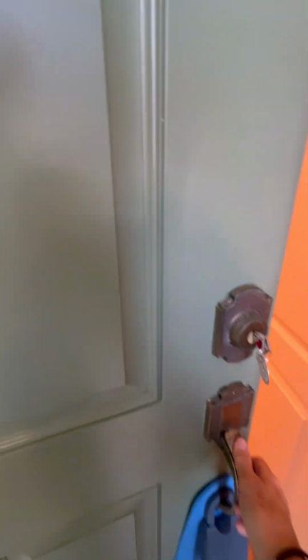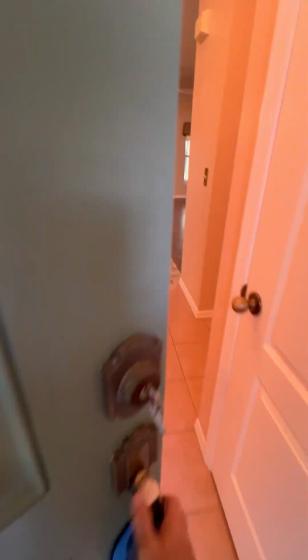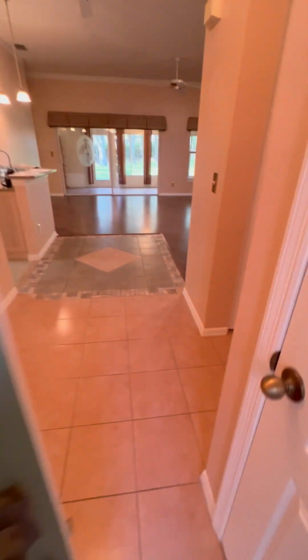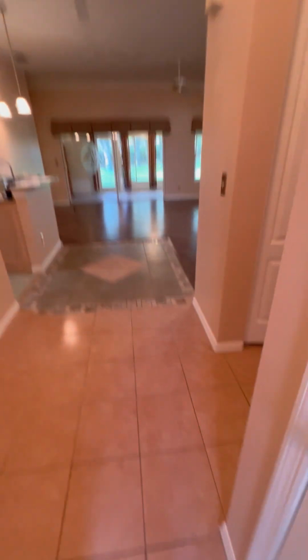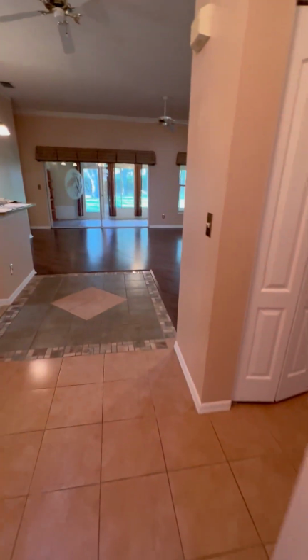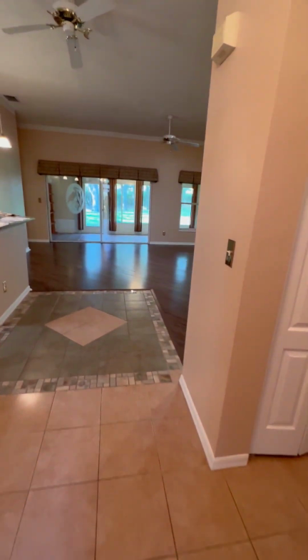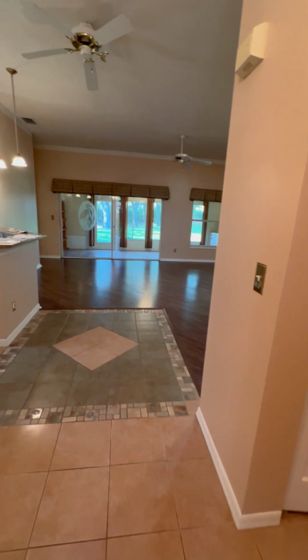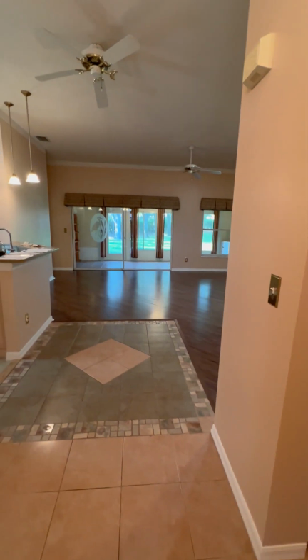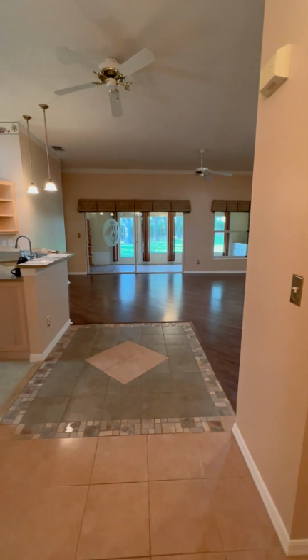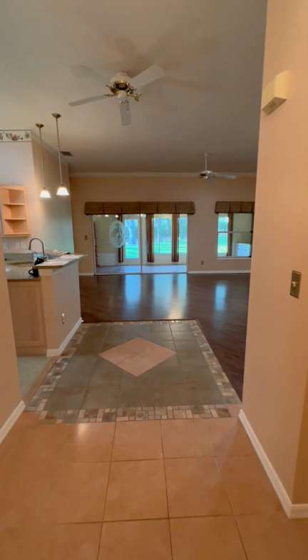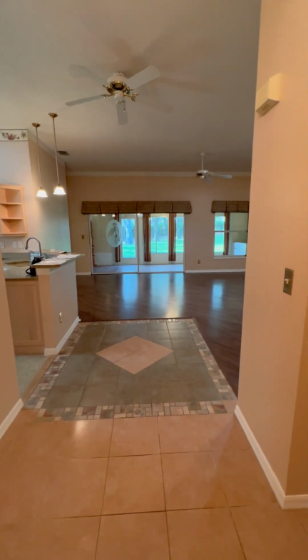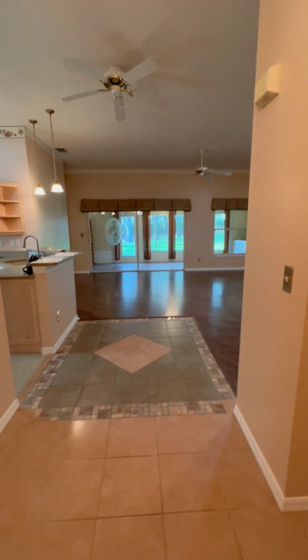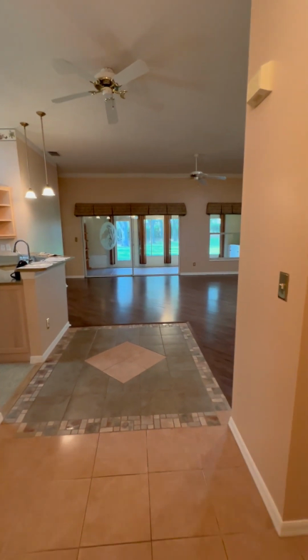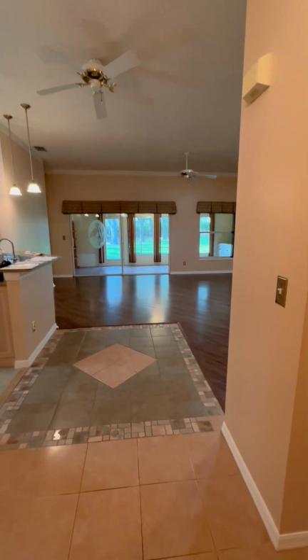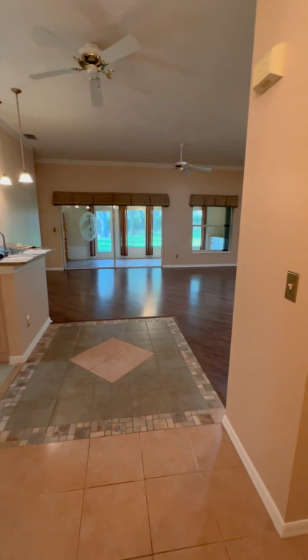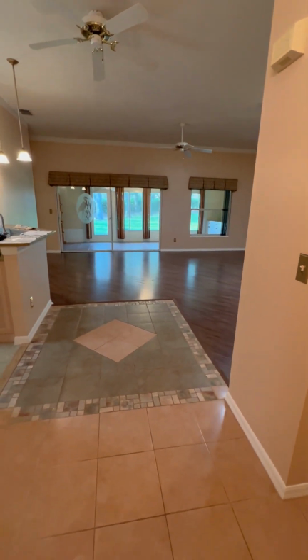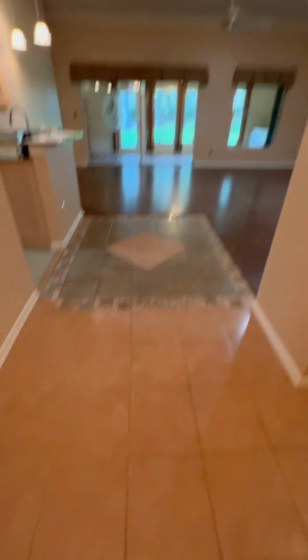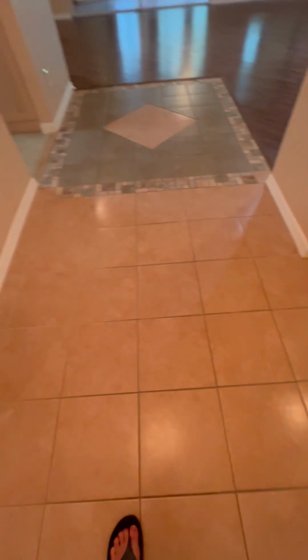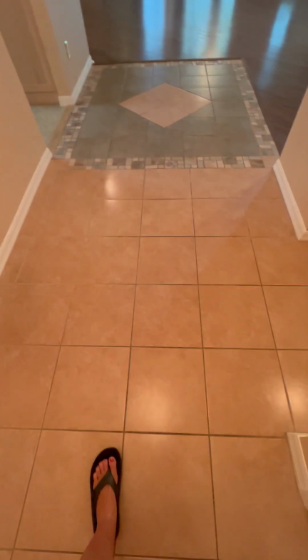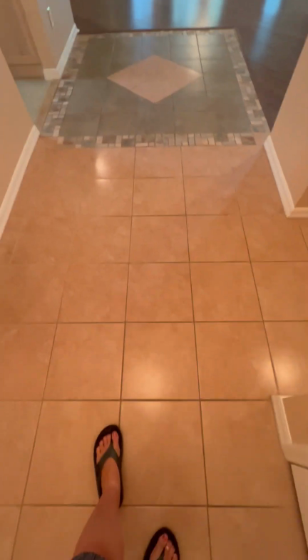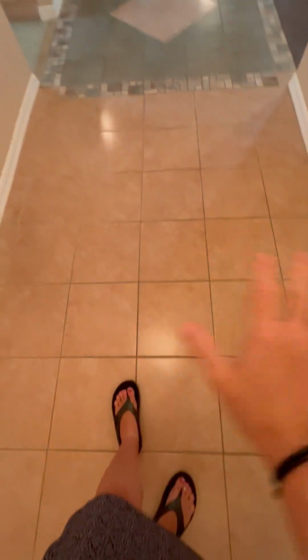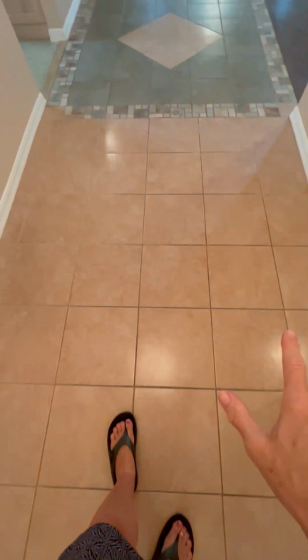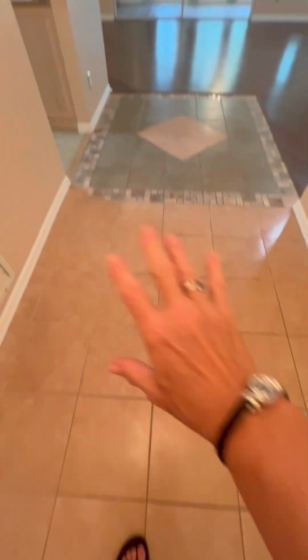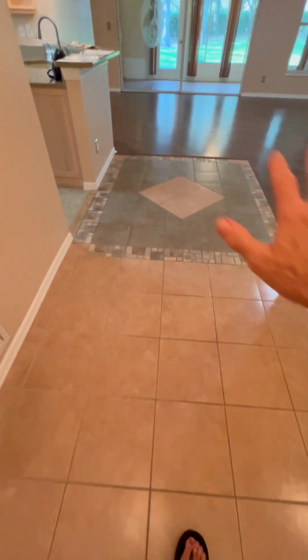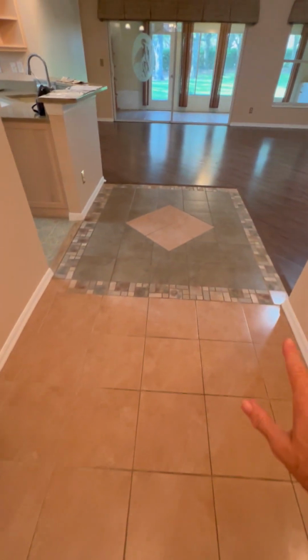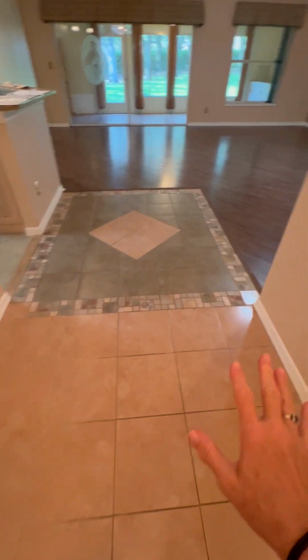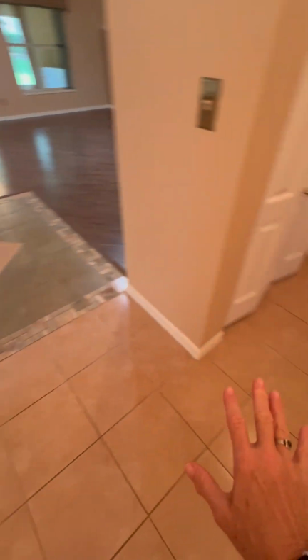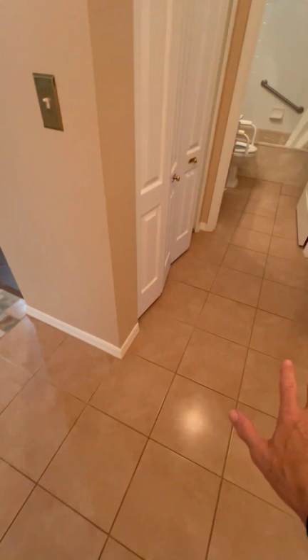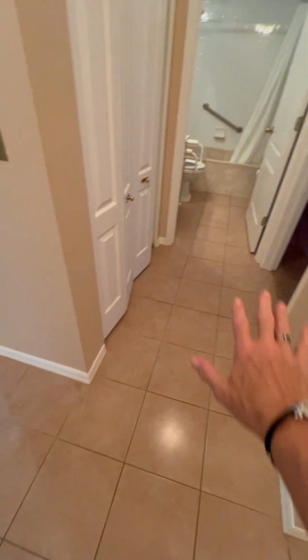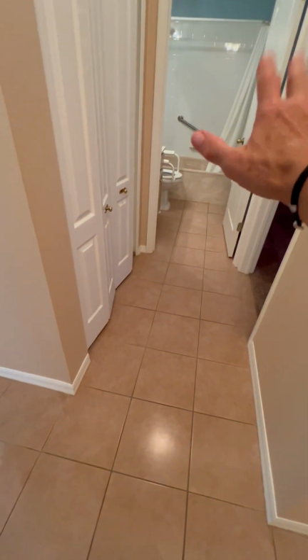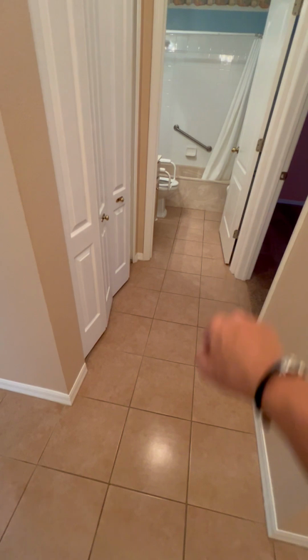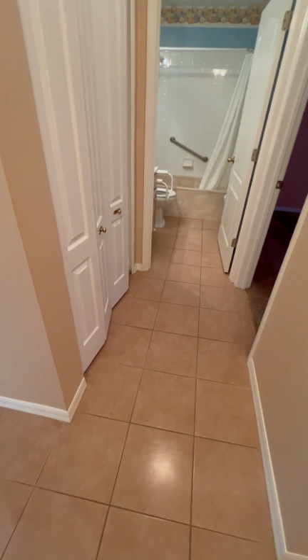This unit is a two-bedroom, two-bath with 1,556 square feet if you count the enclosed lanai. When you first walk in, you're on tile. The tile runs all through here and extends into the guest room.